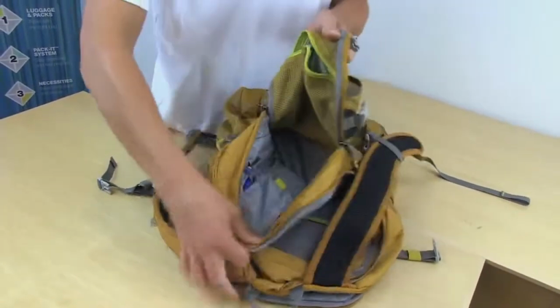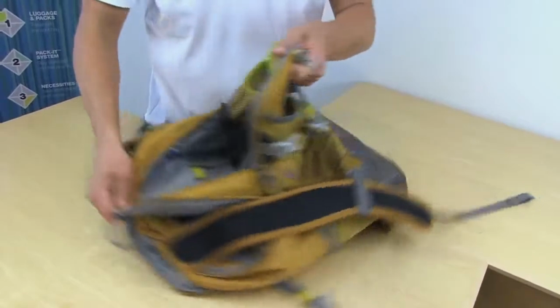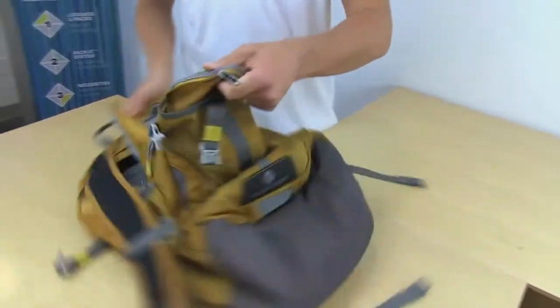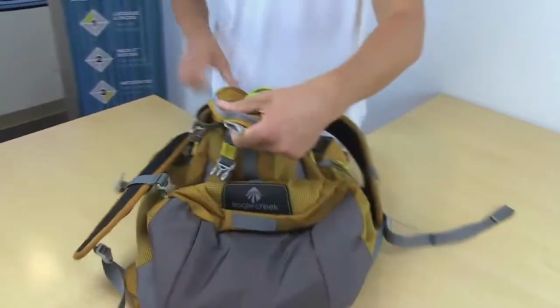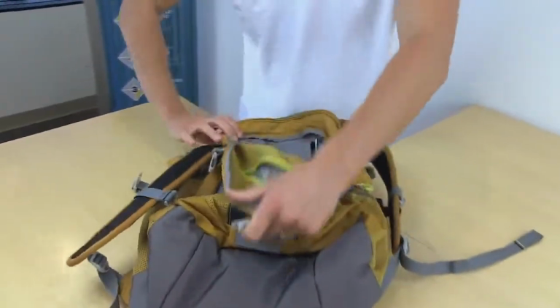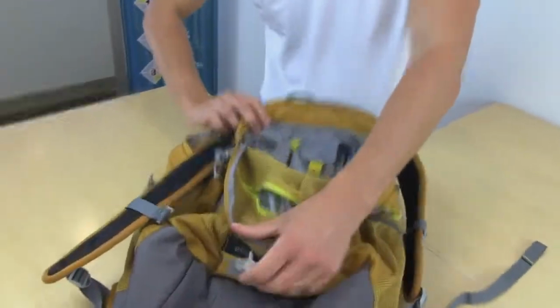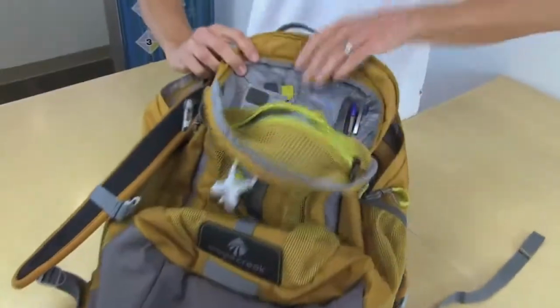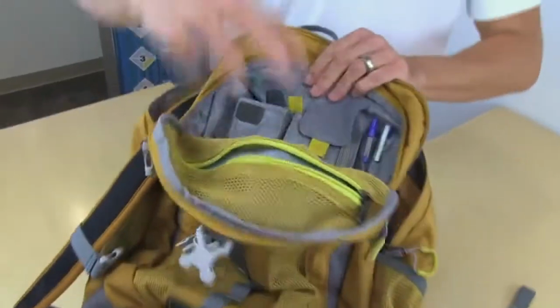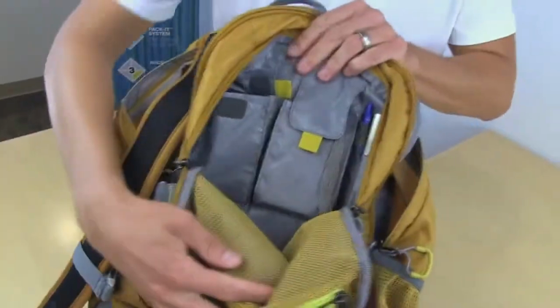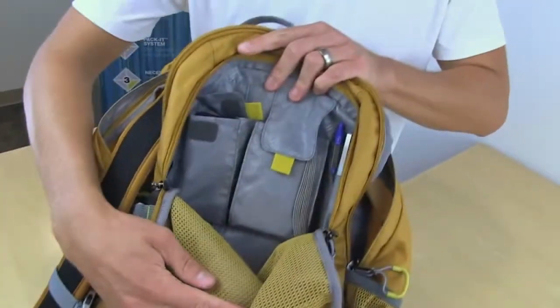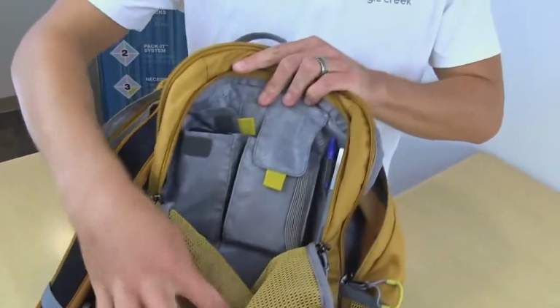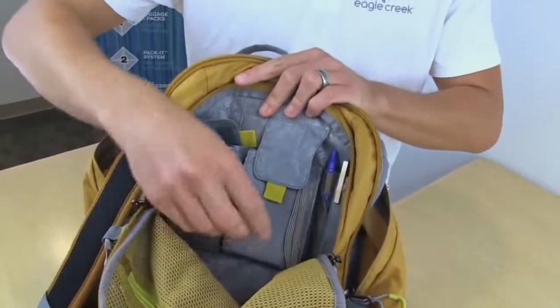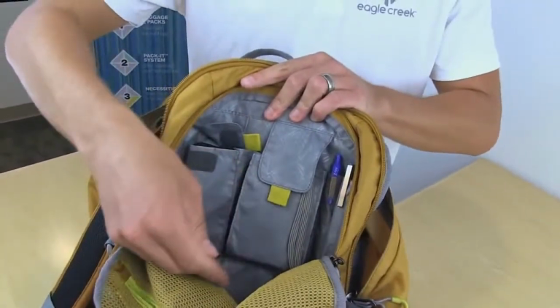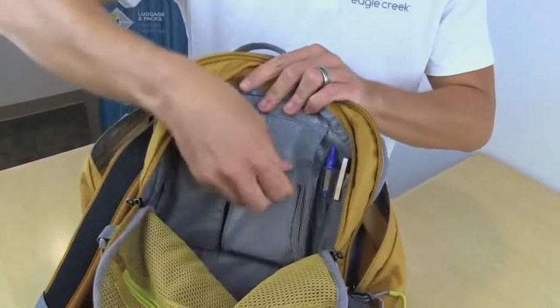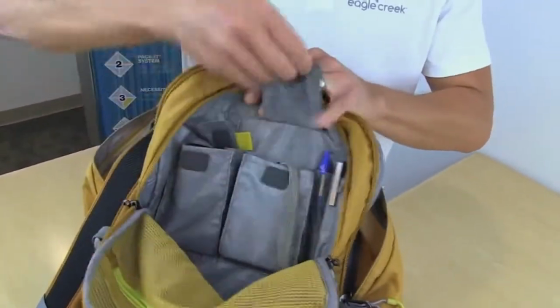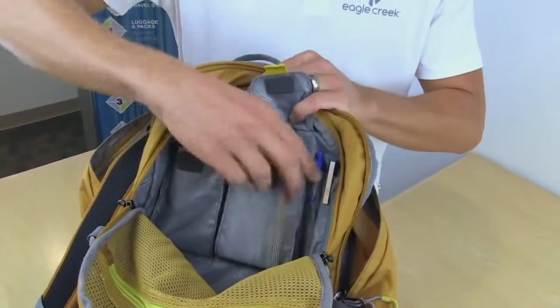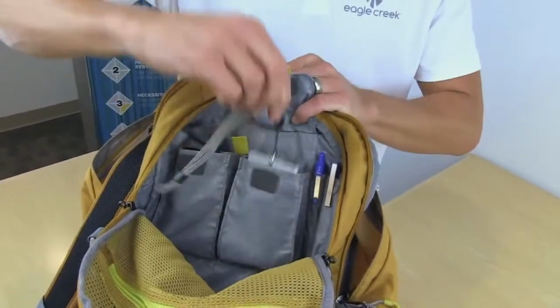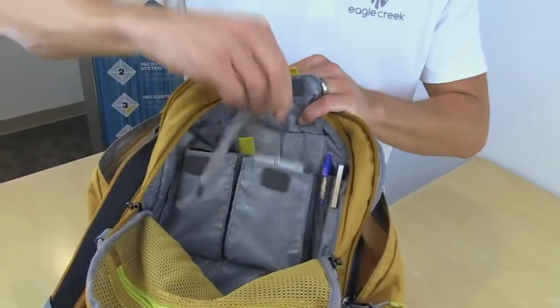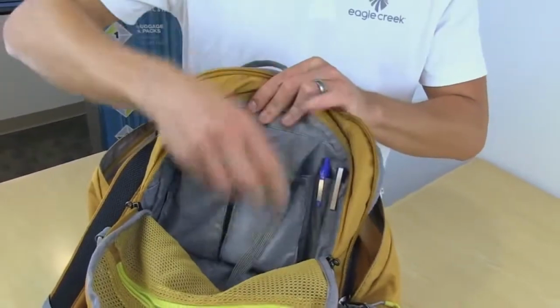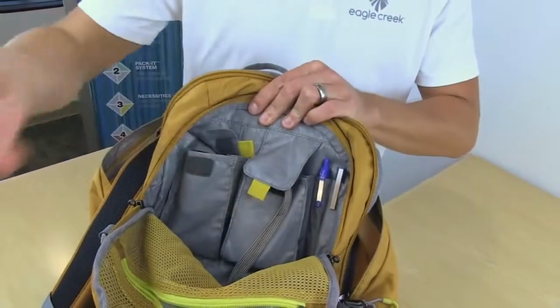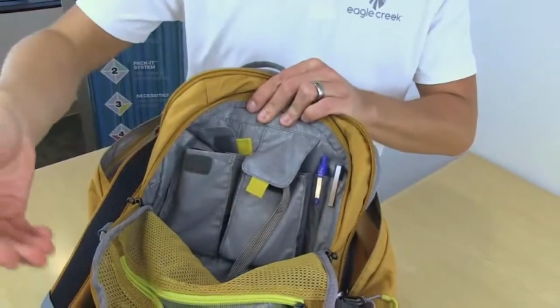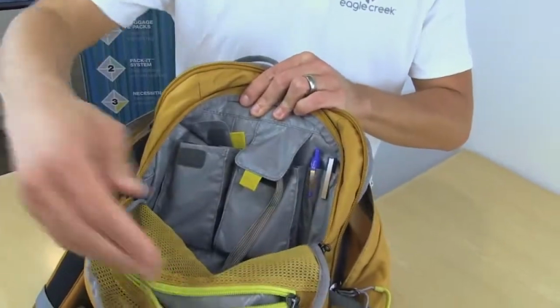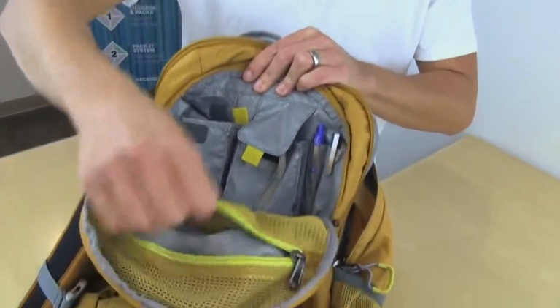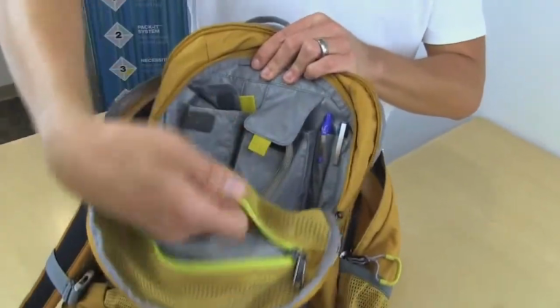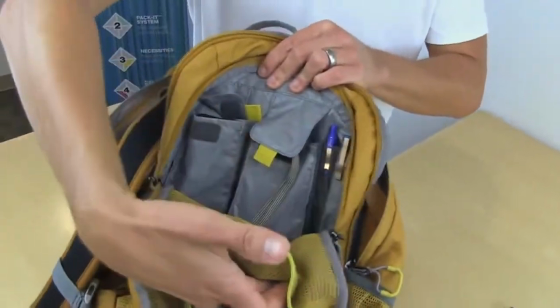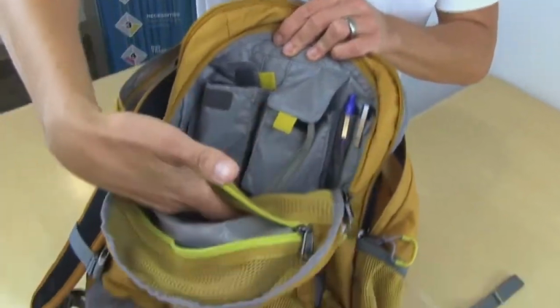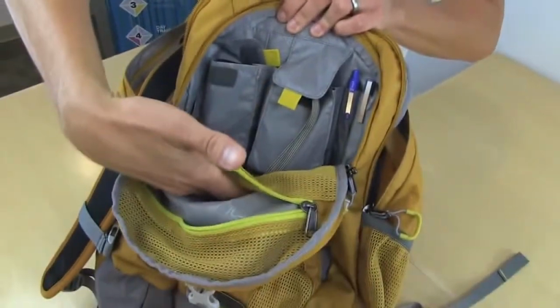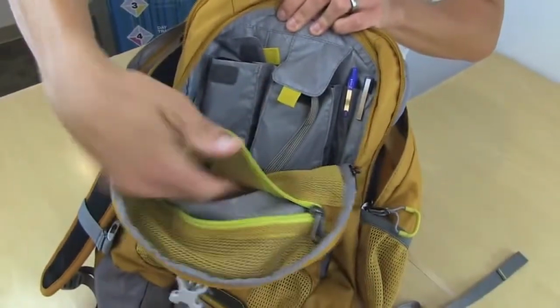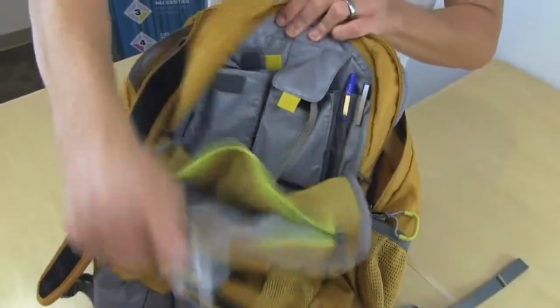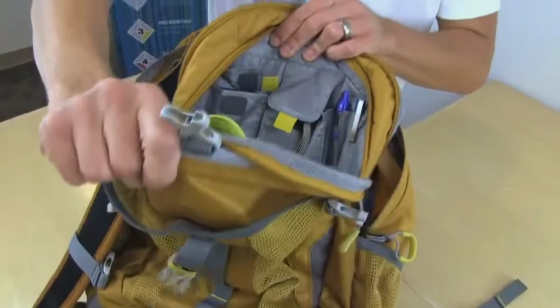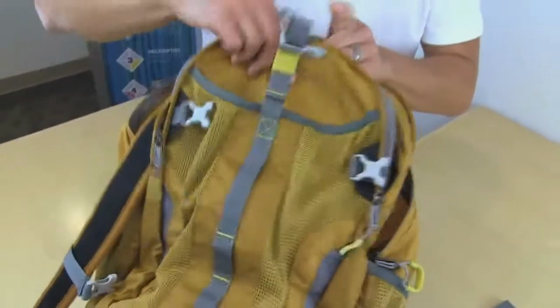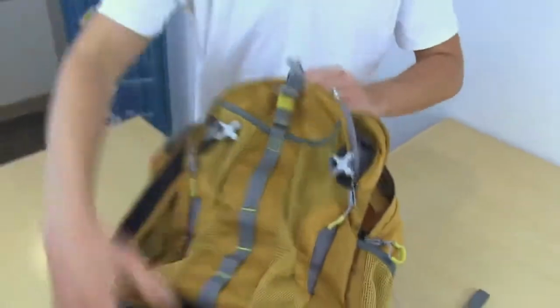The front panel has something for all of your travel accessories — your phone, camera, all that important stuff. And there's also a mesh pocket here on the inside of that front panel.